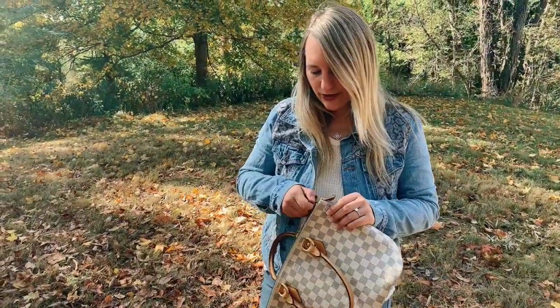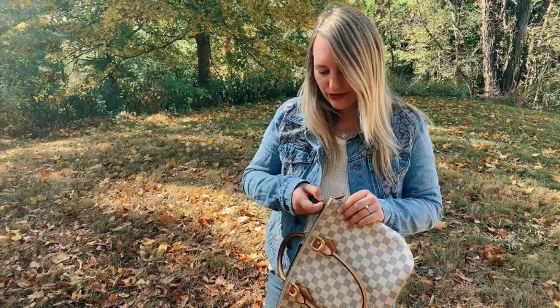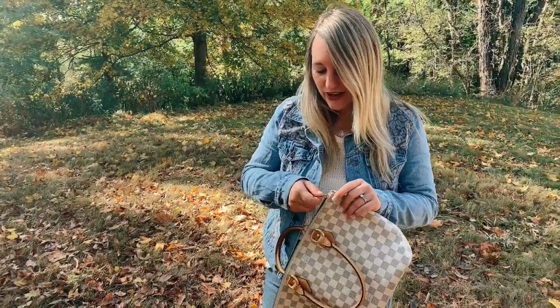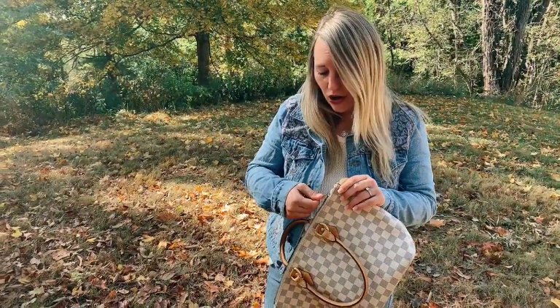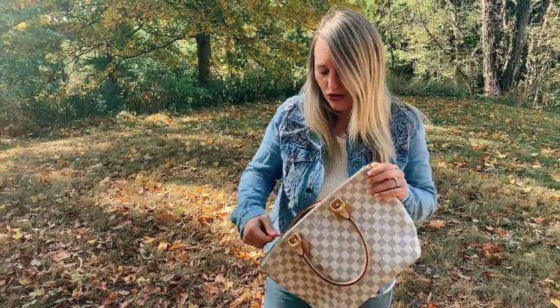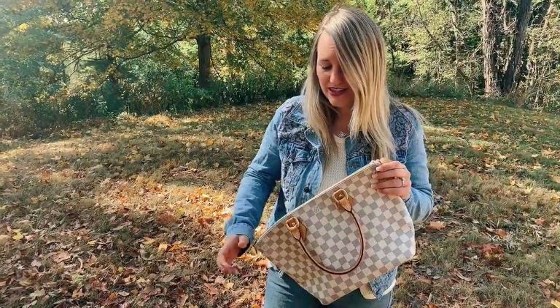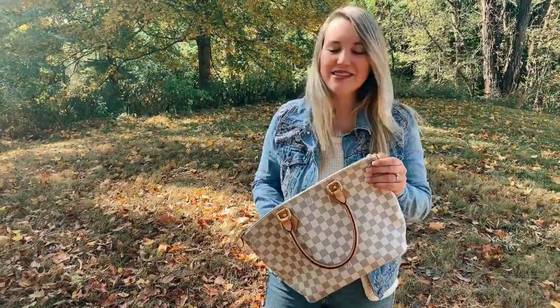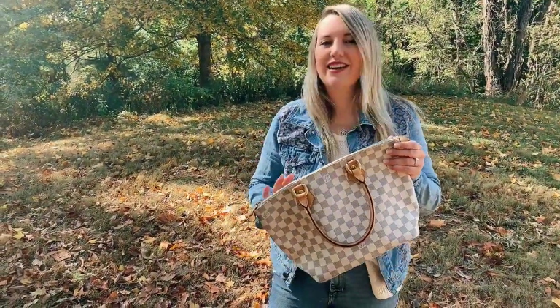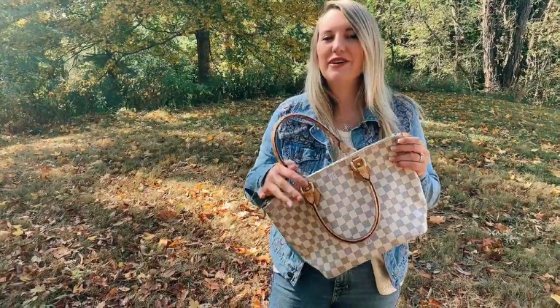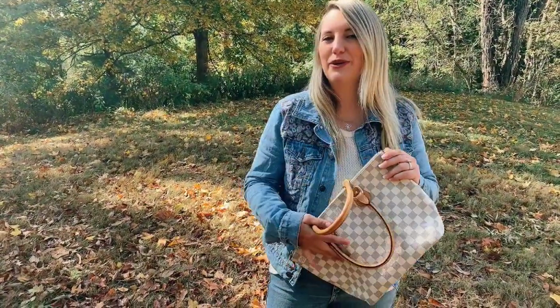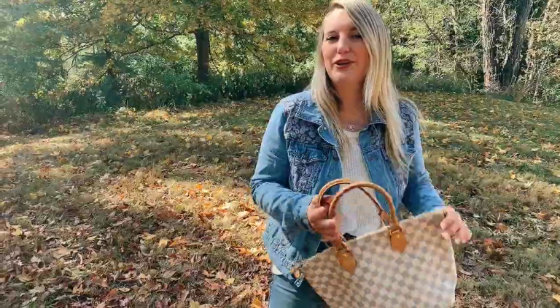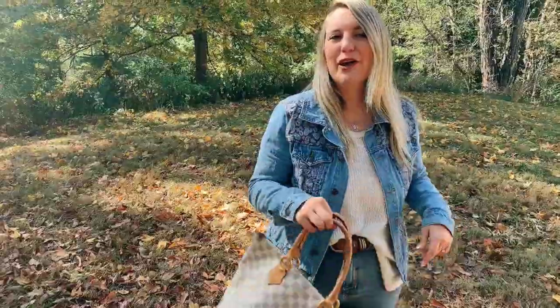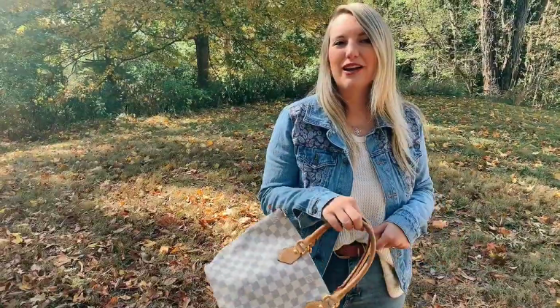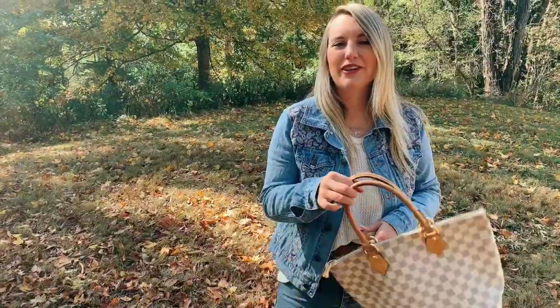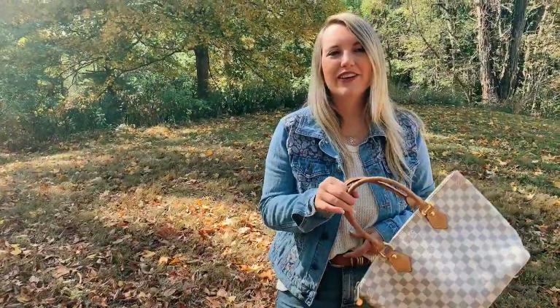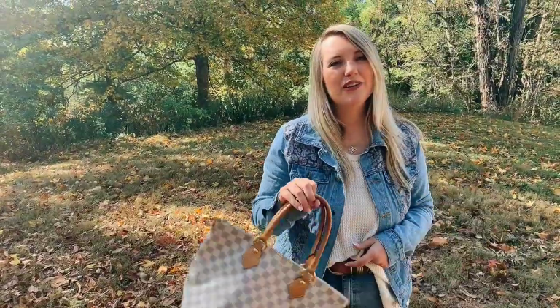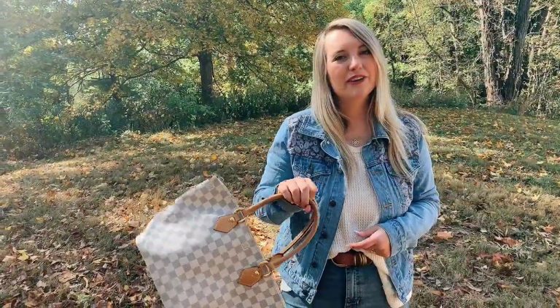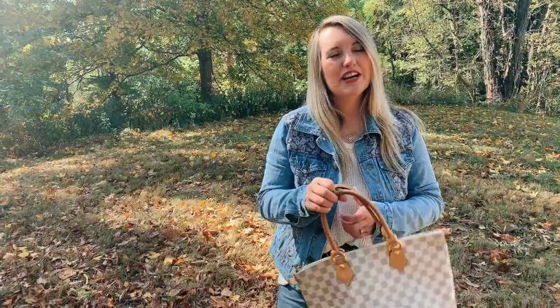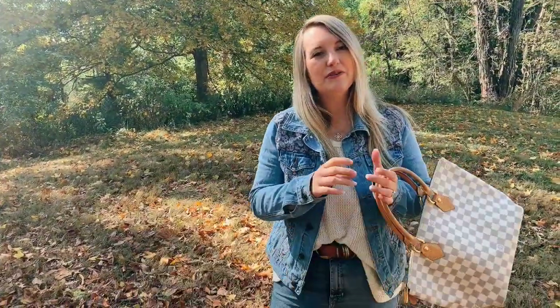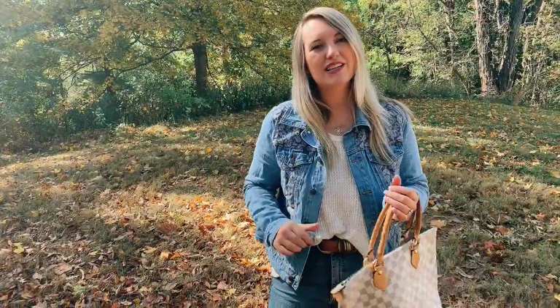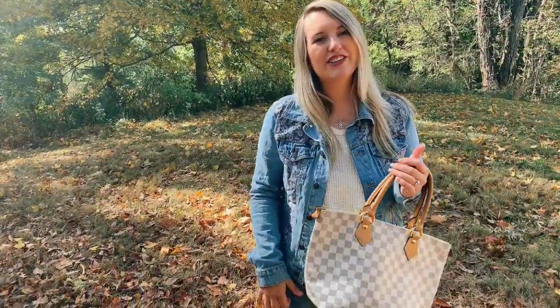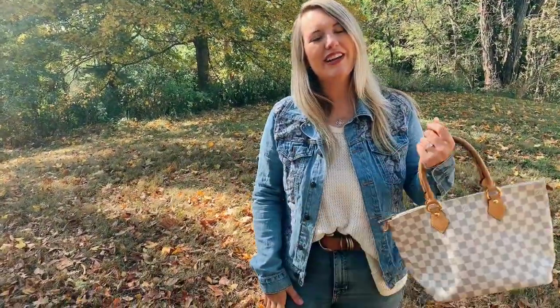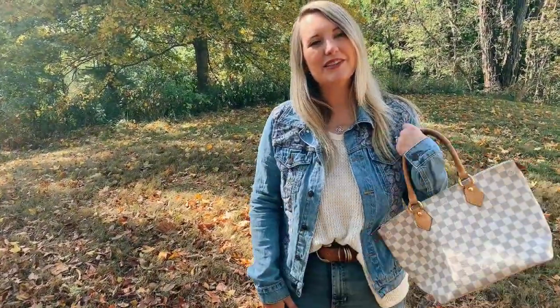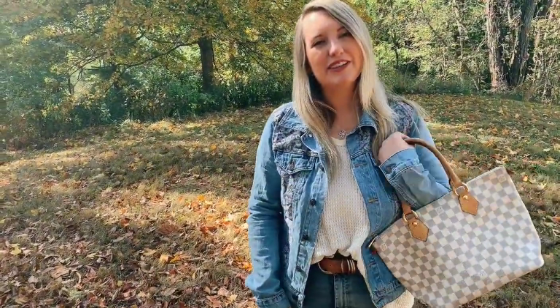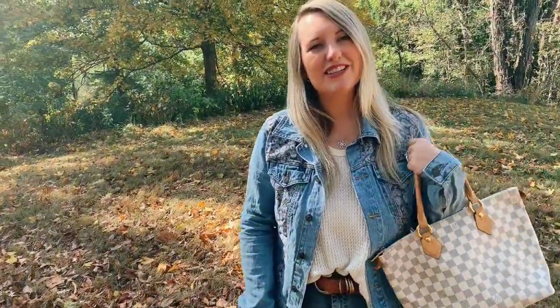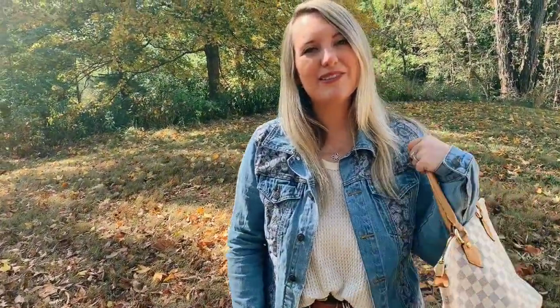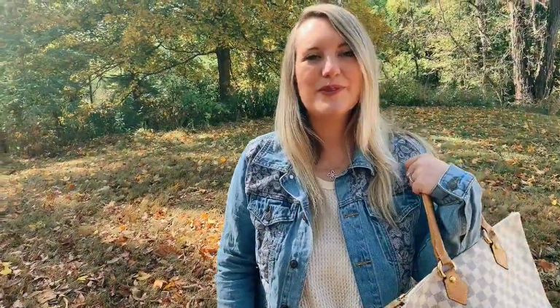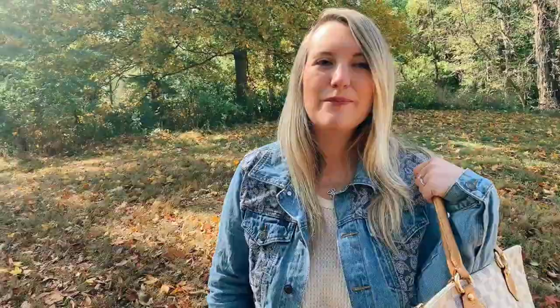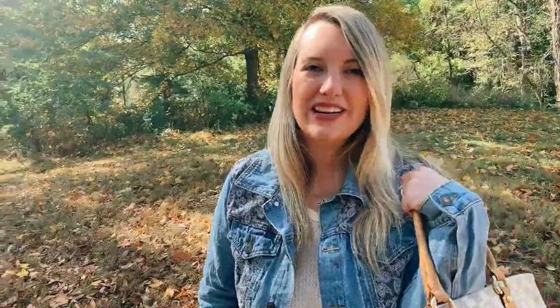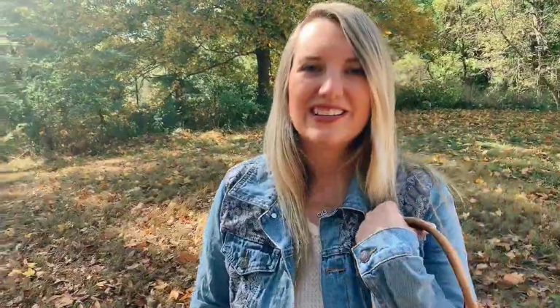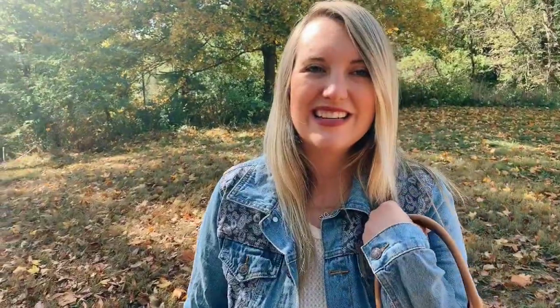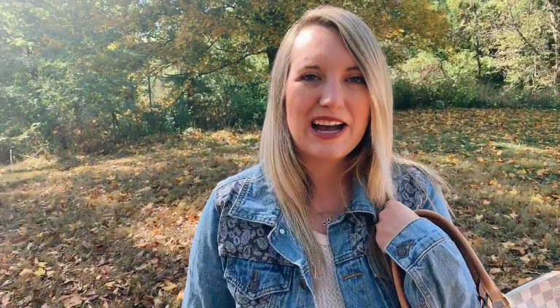It's great for all seasons and a really good bag for everyday use. You can find our entire Louis Vuitton collection and the rest of our collection on our website at milkhoneycollection.com.